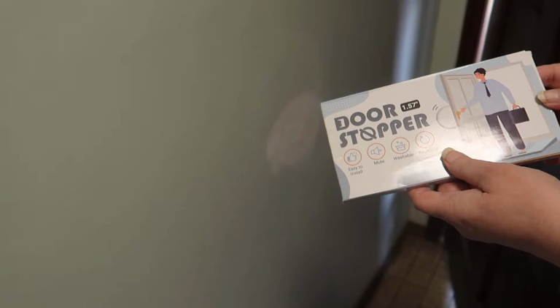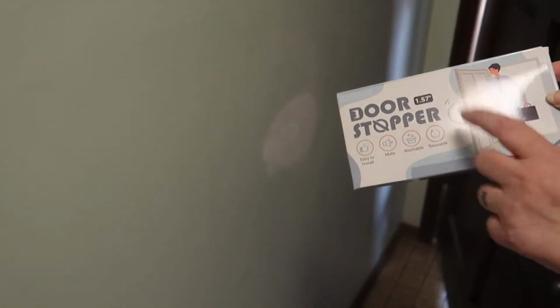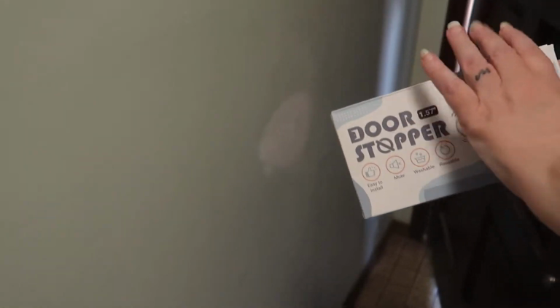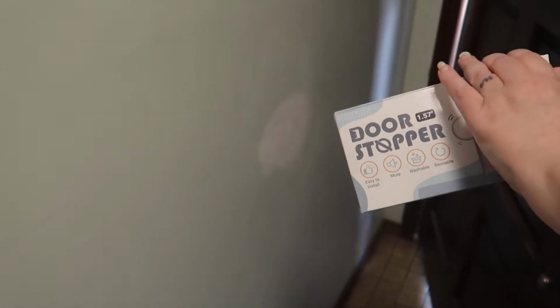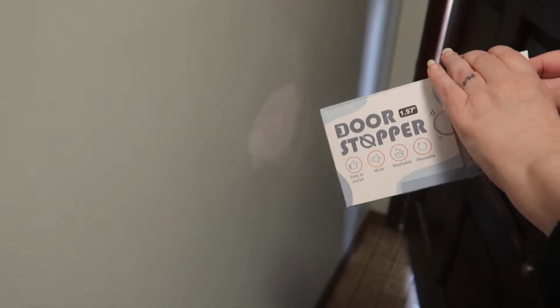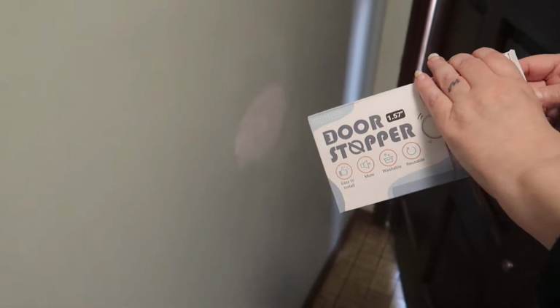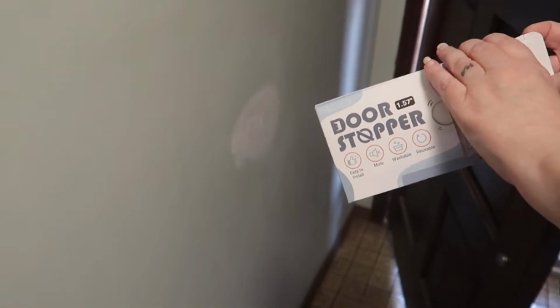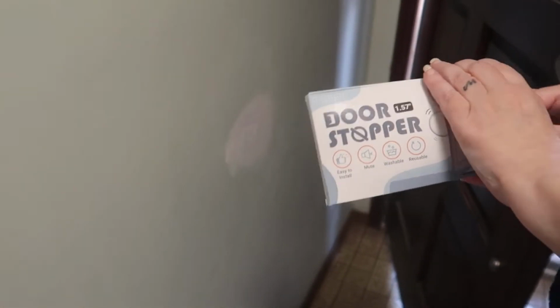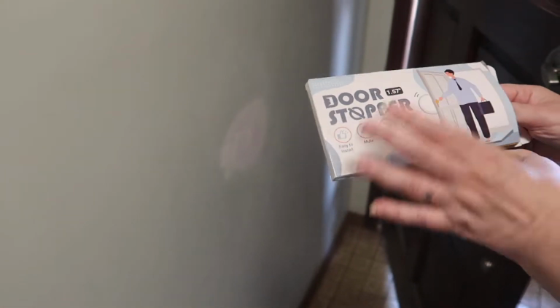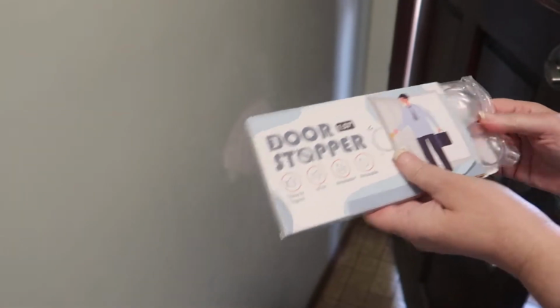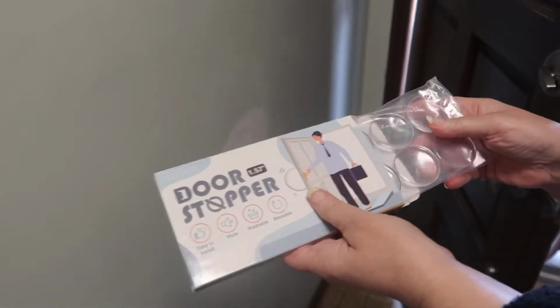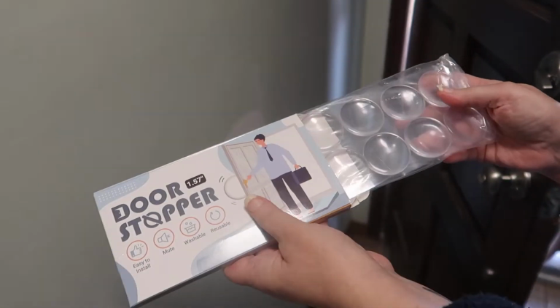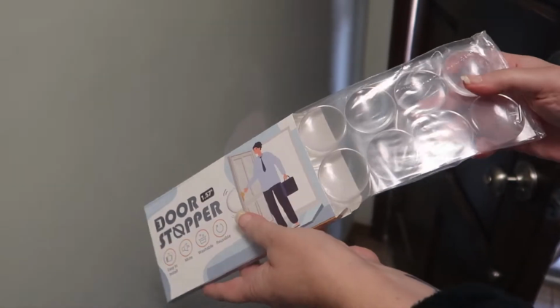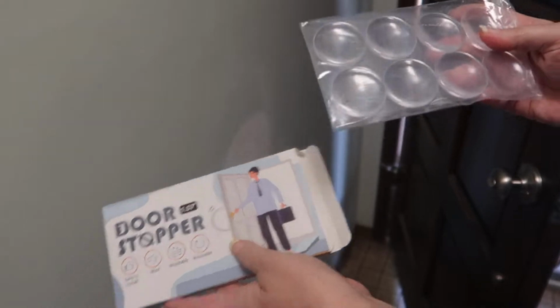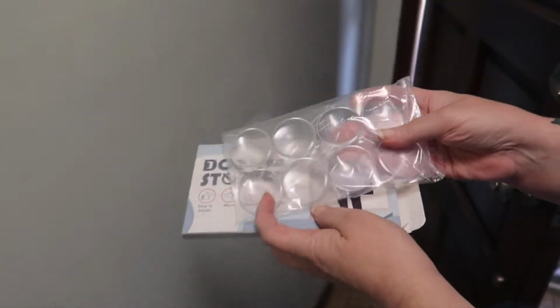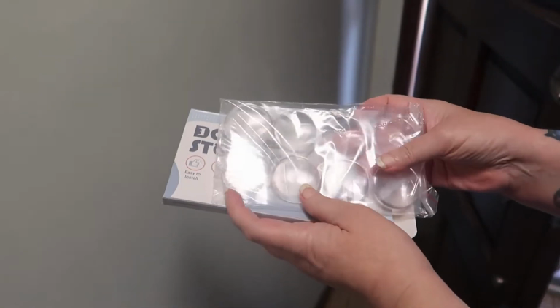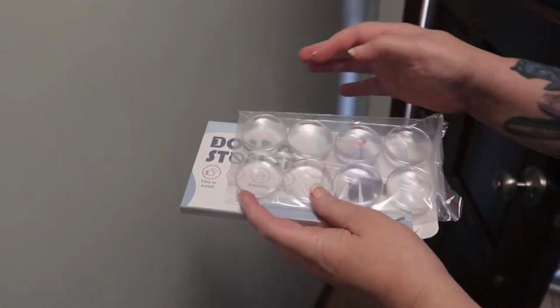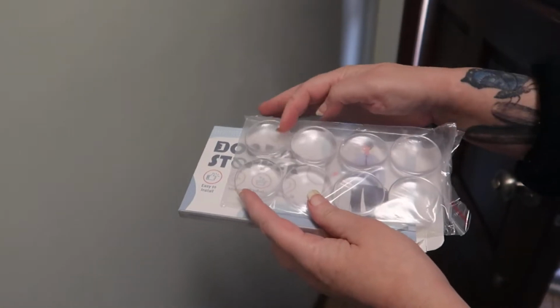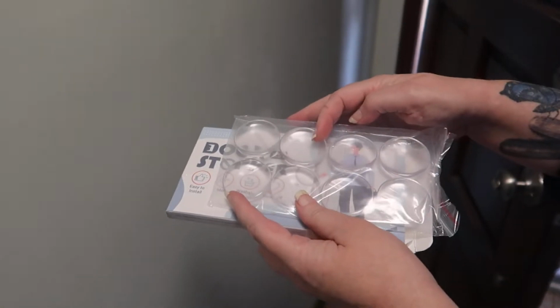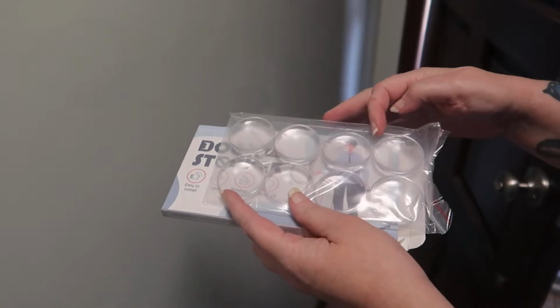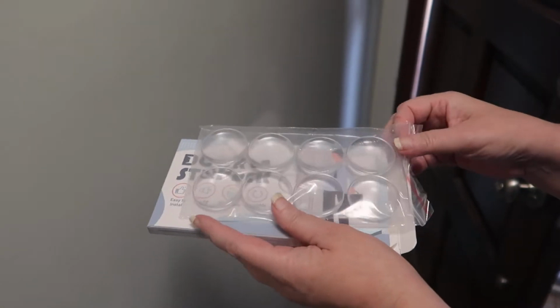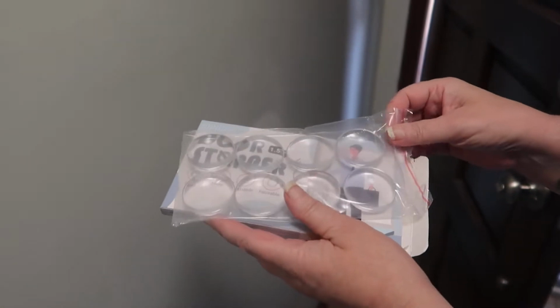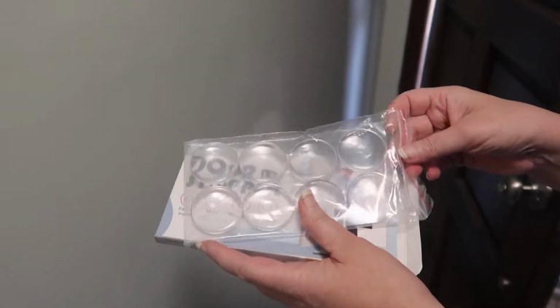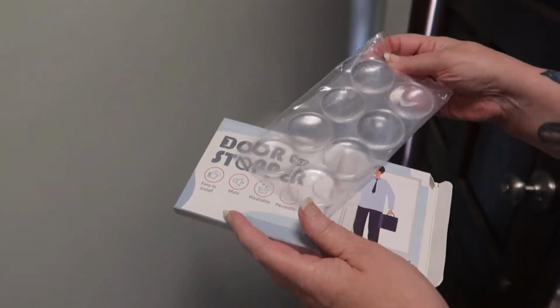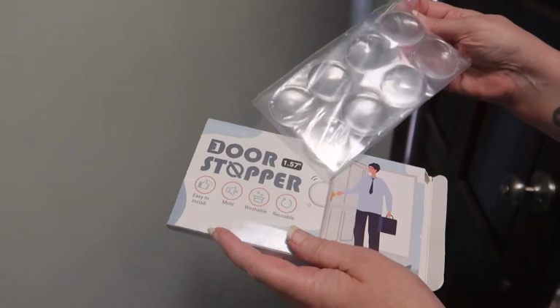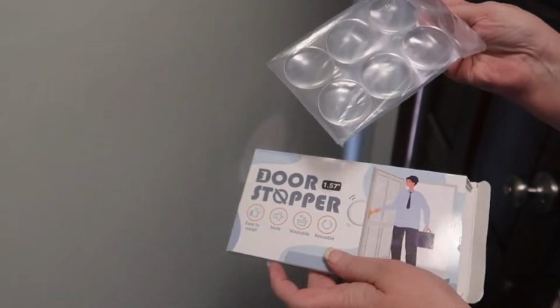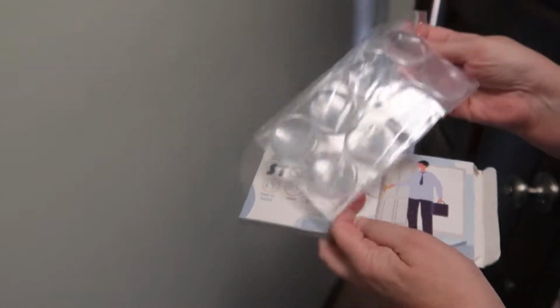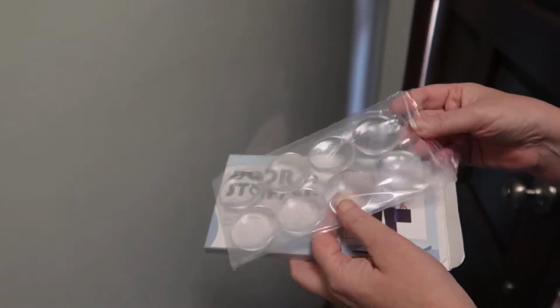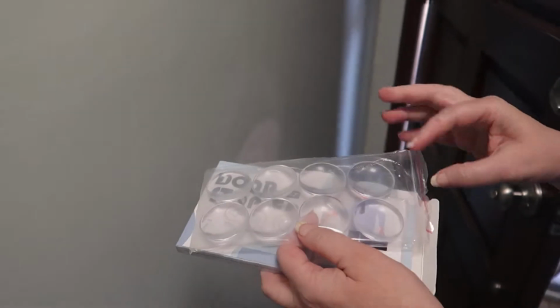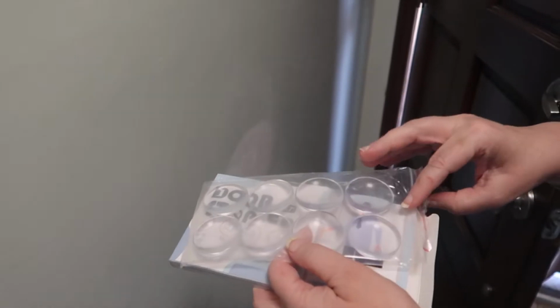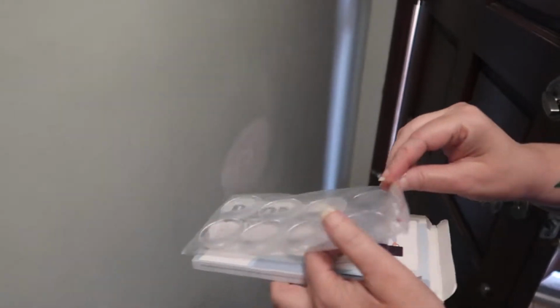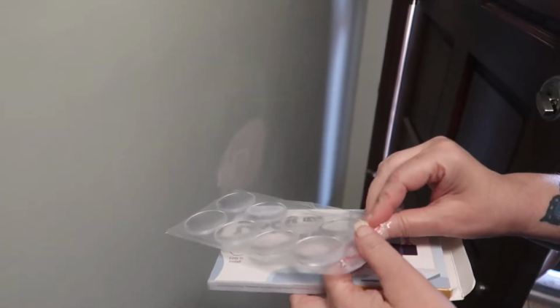So this product is actually perfect for us. I open it up and you have eight discs to work with, which would probably cover every door in a person's home.